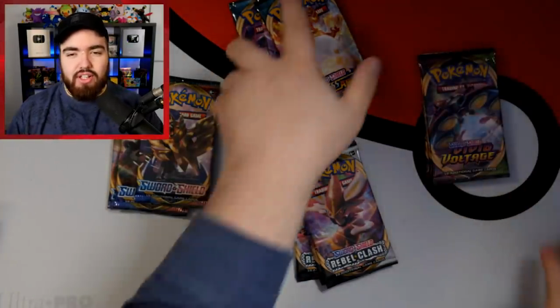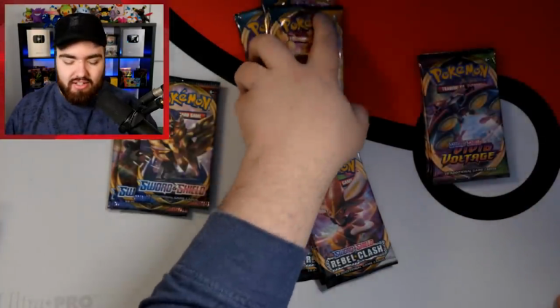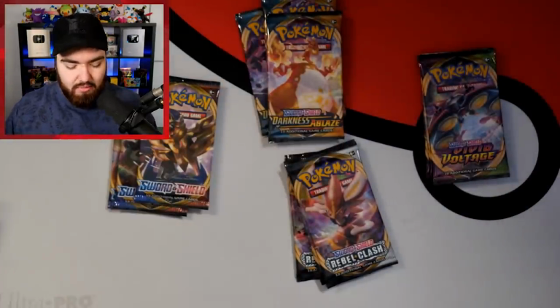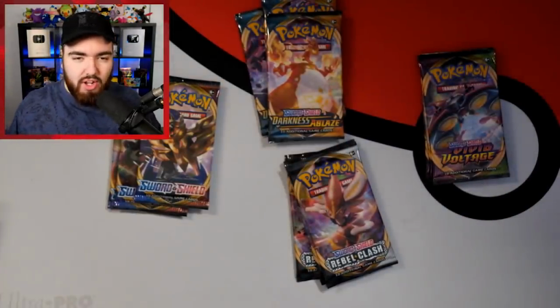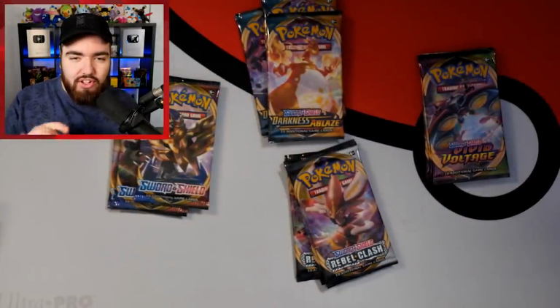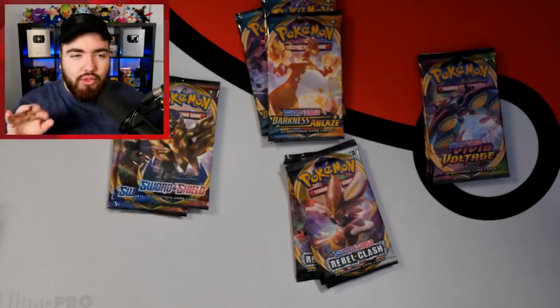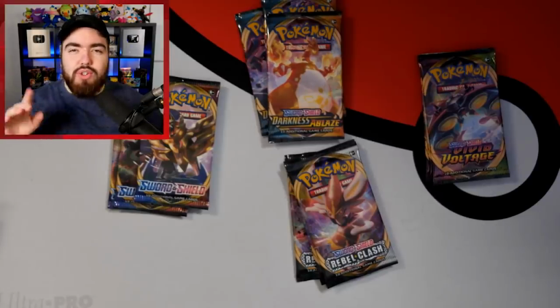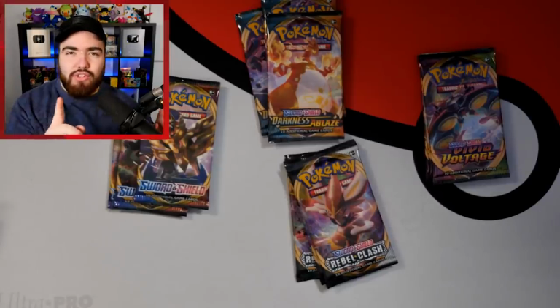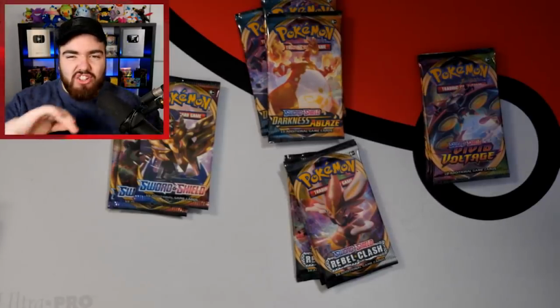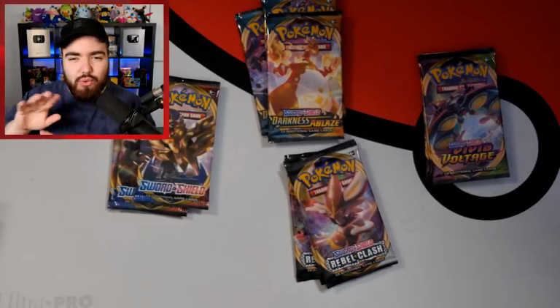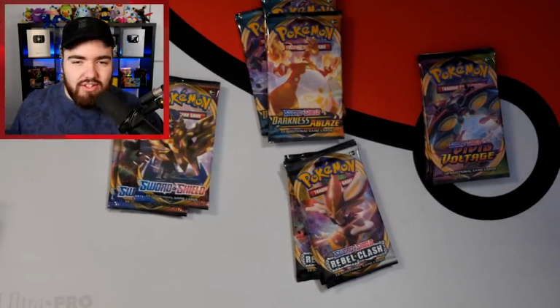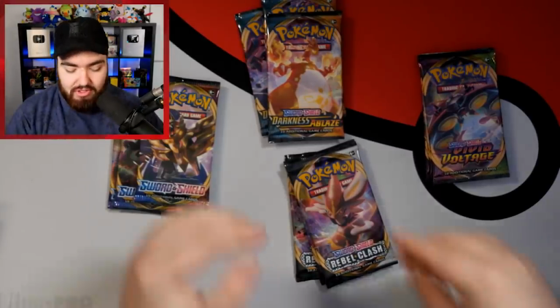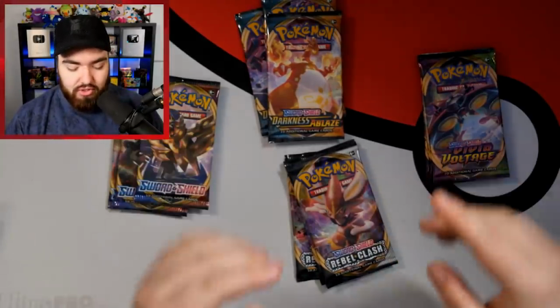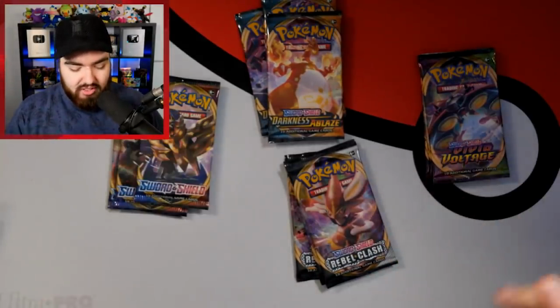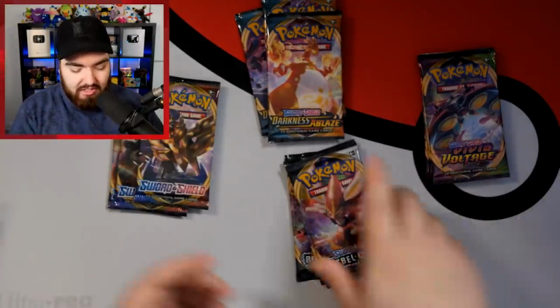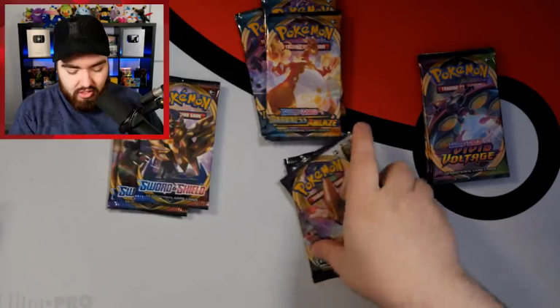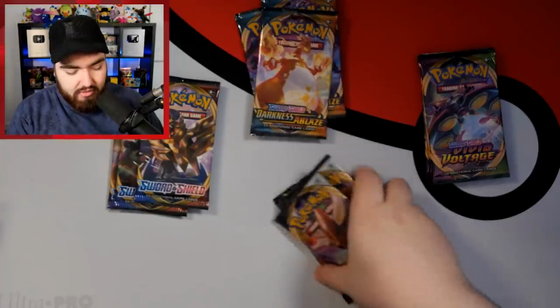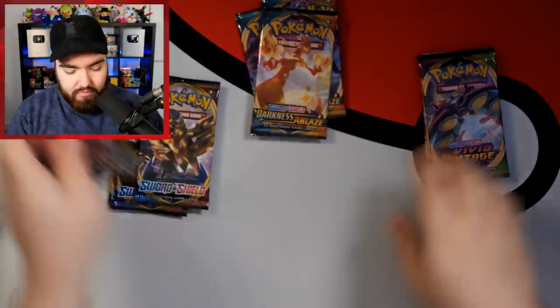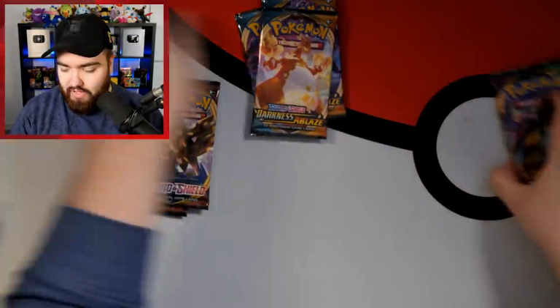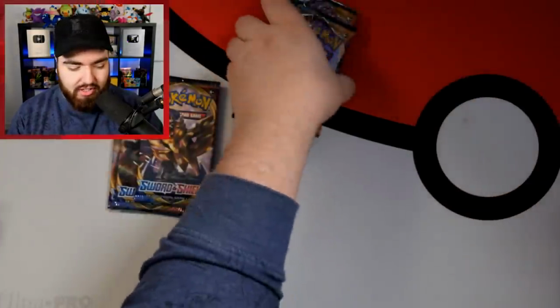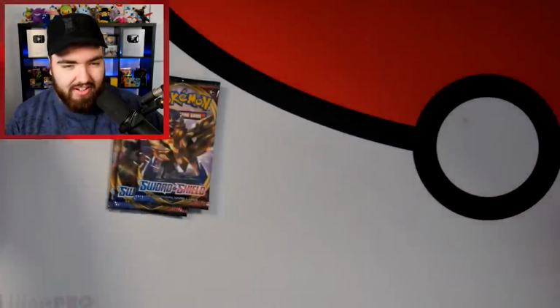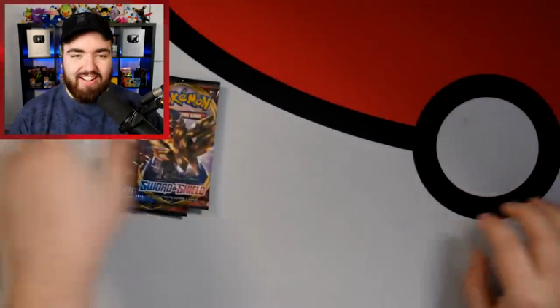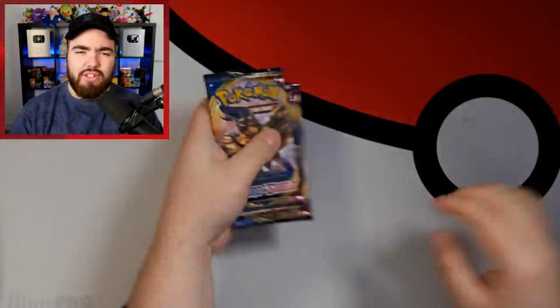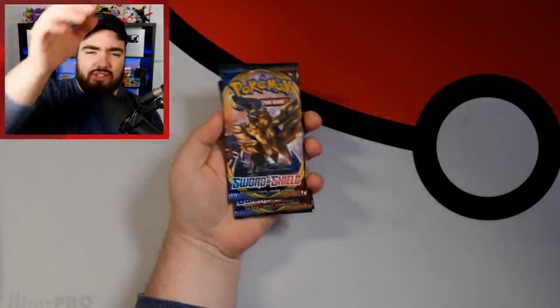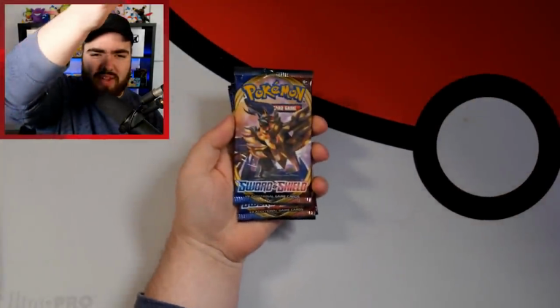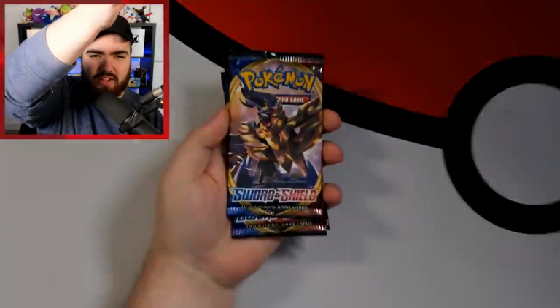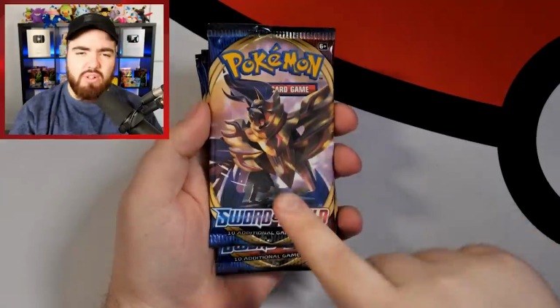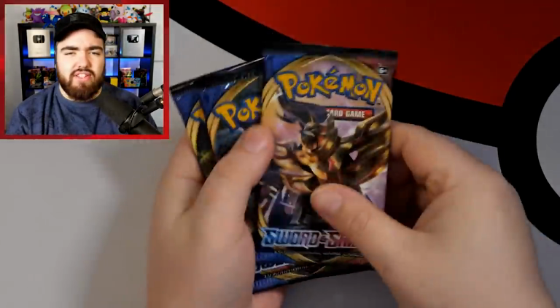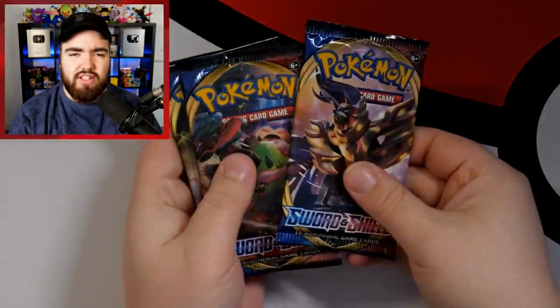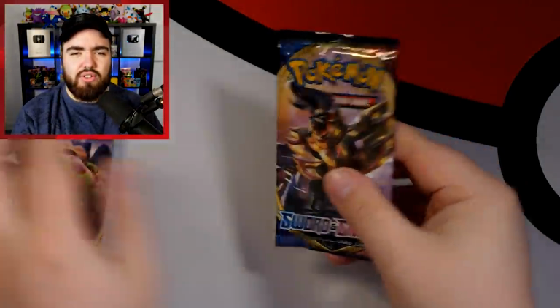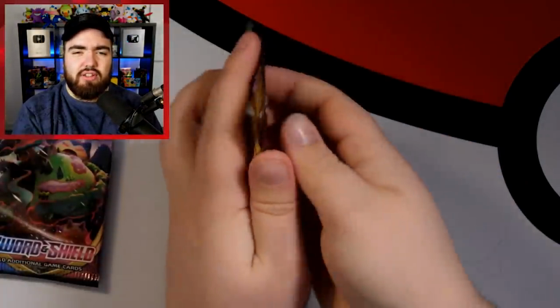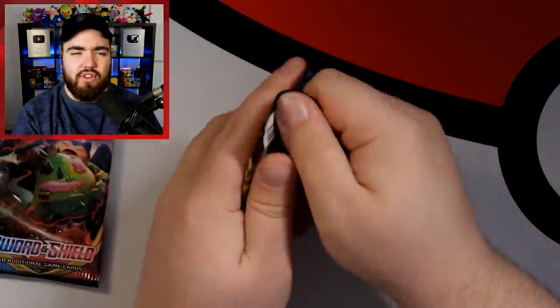Where should we go first? Should we start with Sword and Shield and go through the ages? I think we start with Sword and Shield because I like Sword and Shield a lot. It feels good to be opening Sword and Shield base as well — this is one of my favorite sets from the entire Sword and Shield series so far.